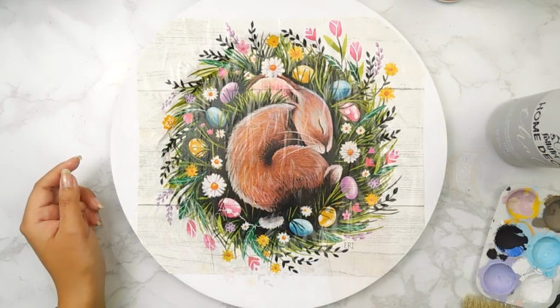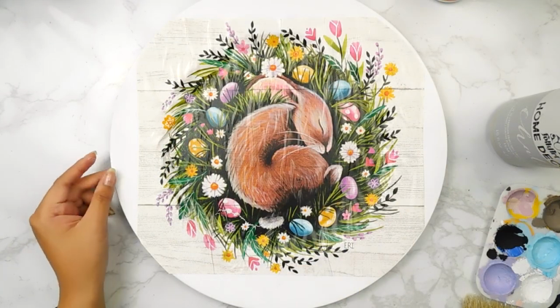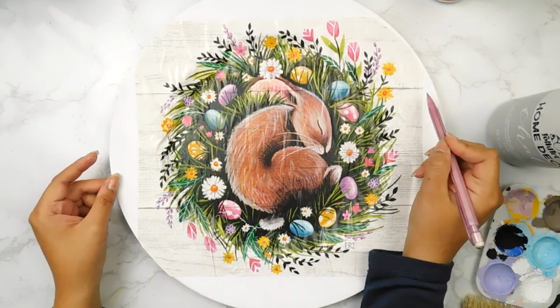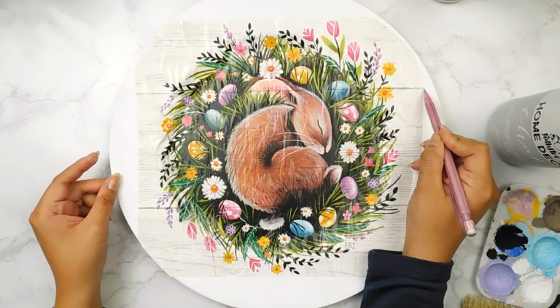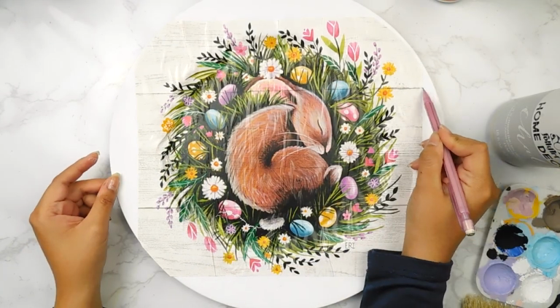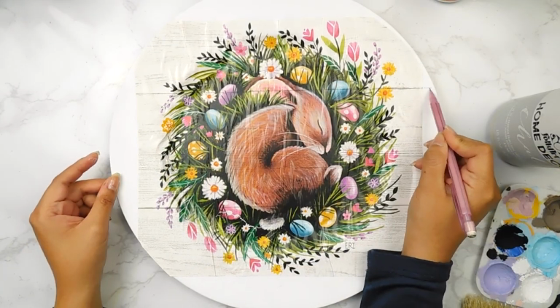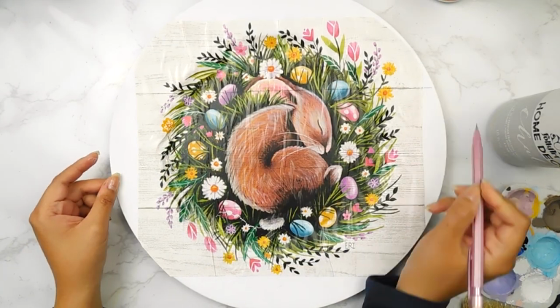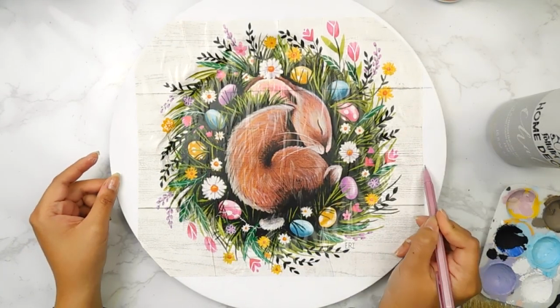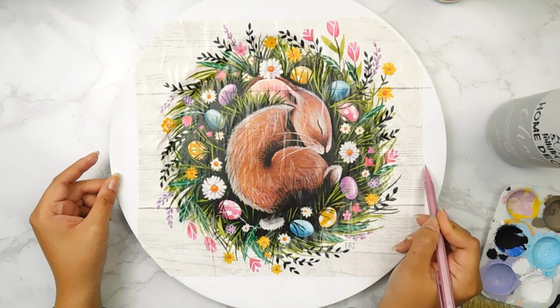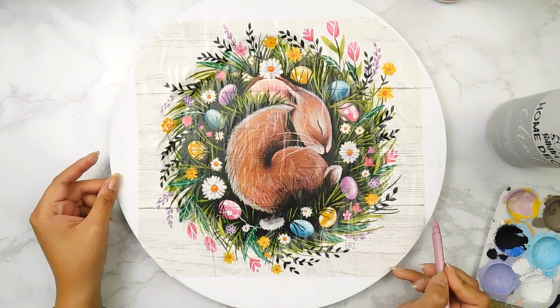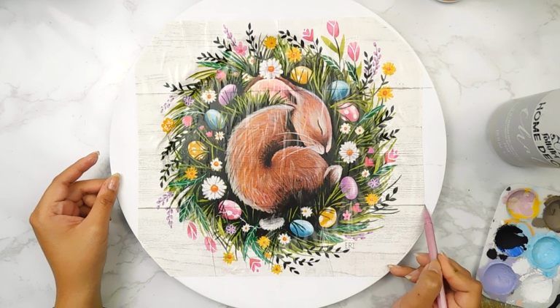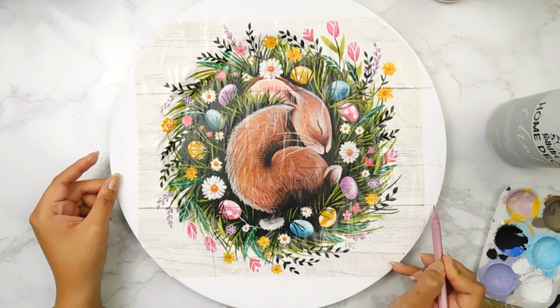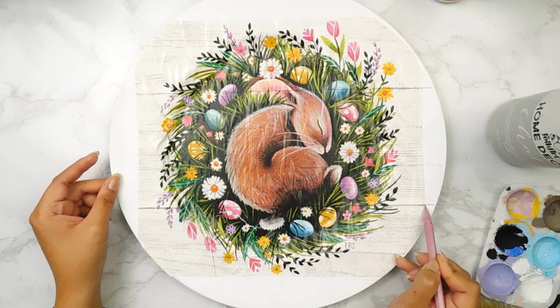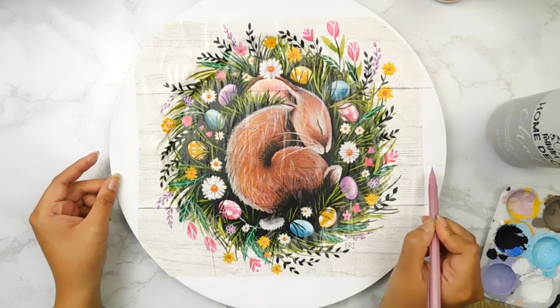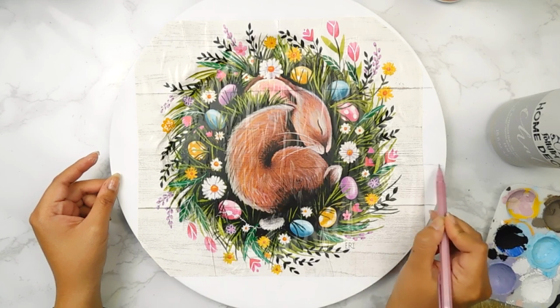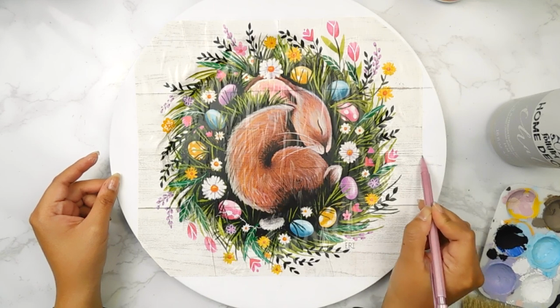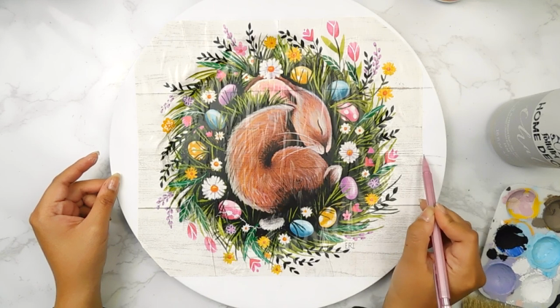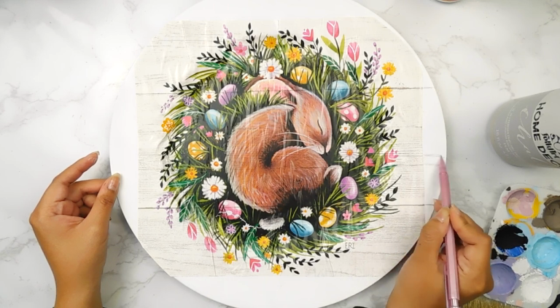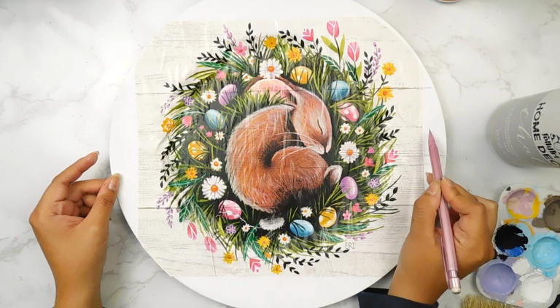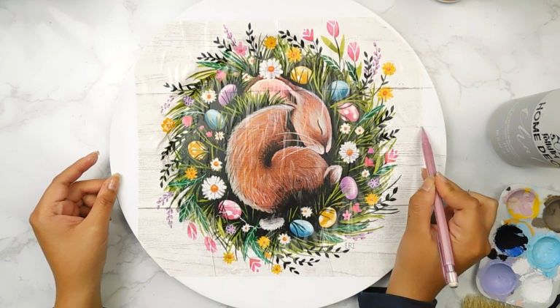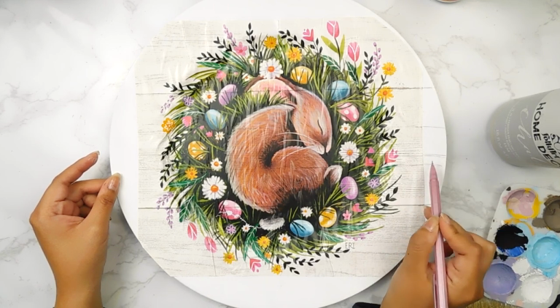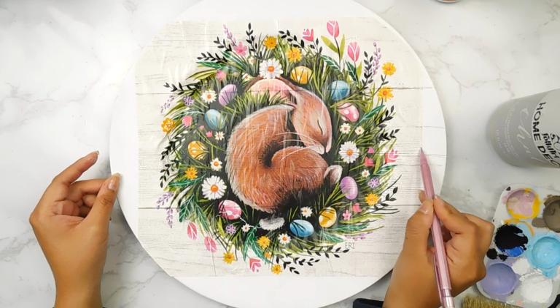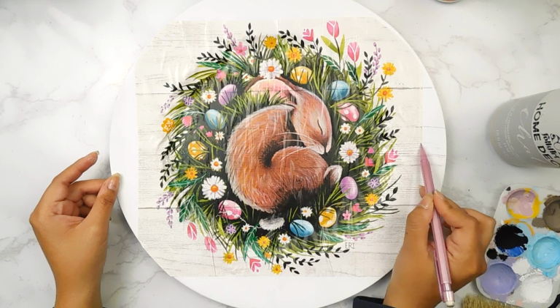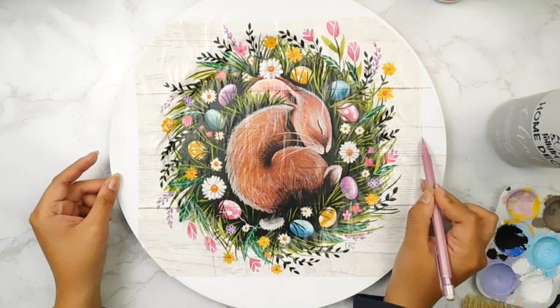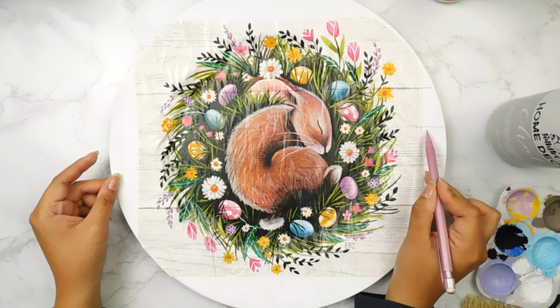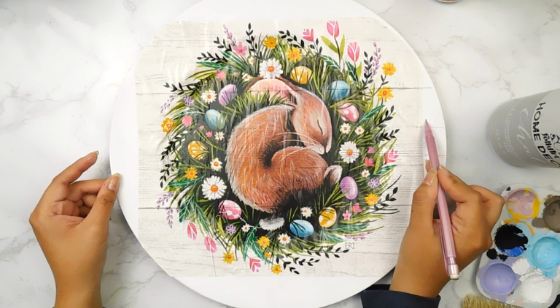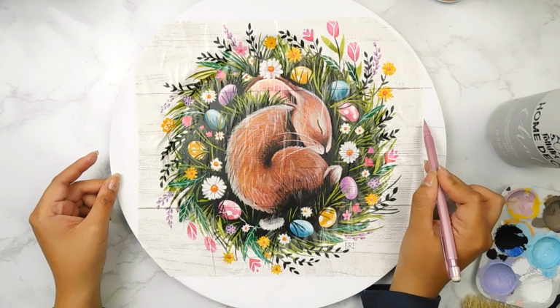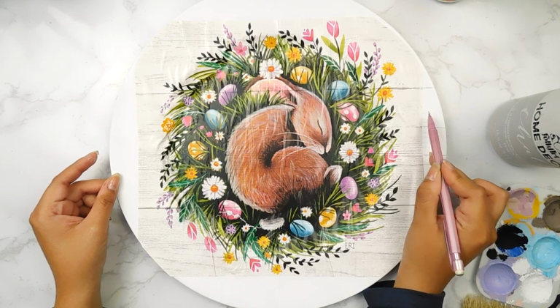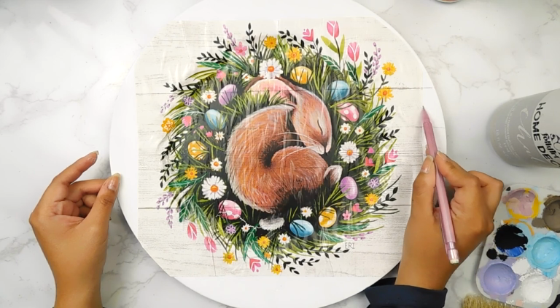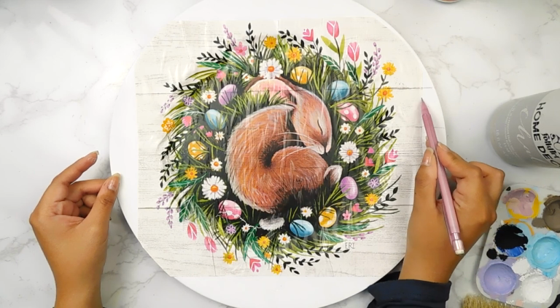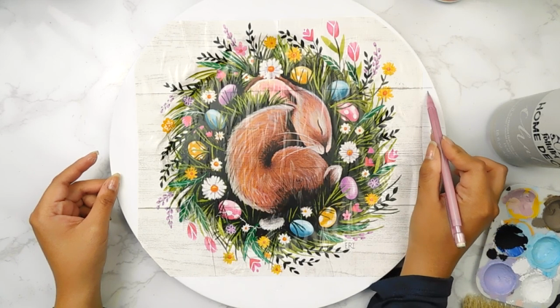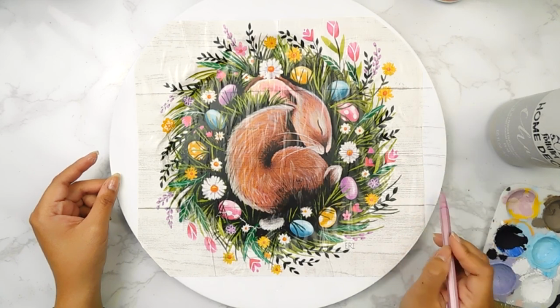Once it's all dry, I'm going to go in with a pencil and continue those lines on the side of our little sign, and then I'm going to go in with a little bit of gray FolkArt chalk paint just to blend it in a bit.